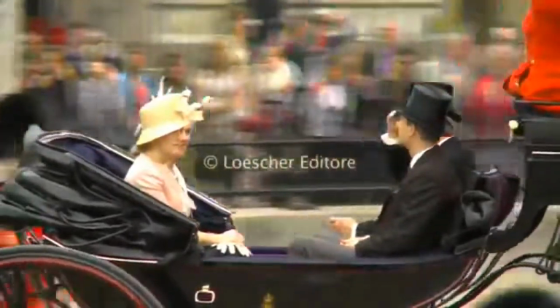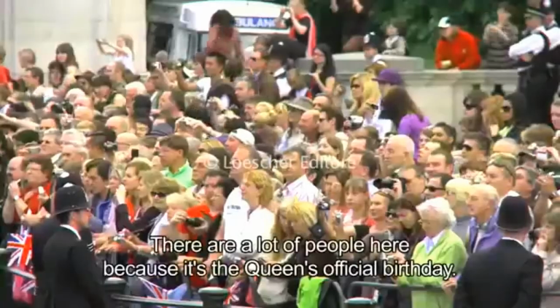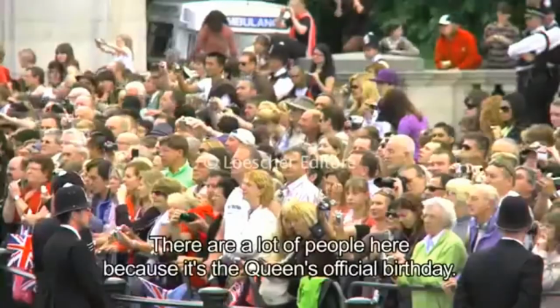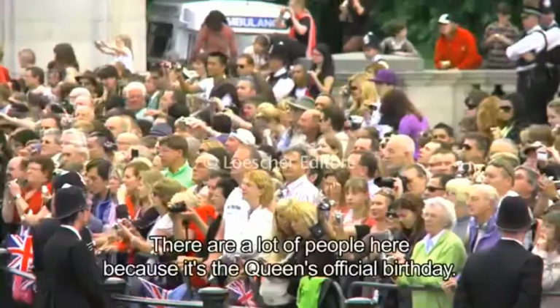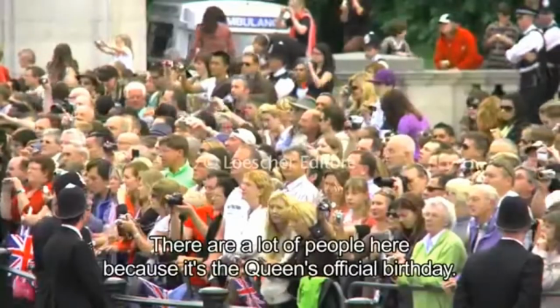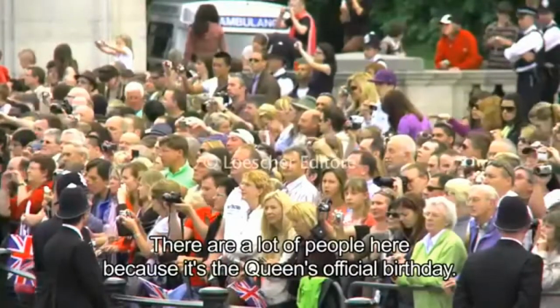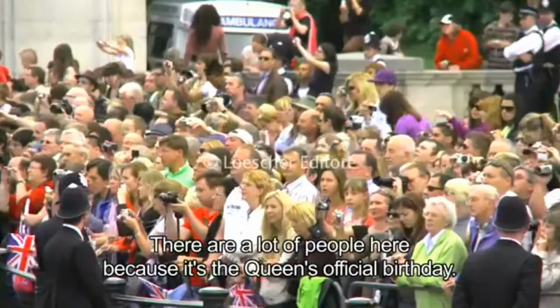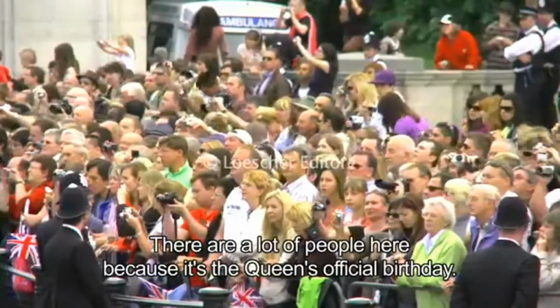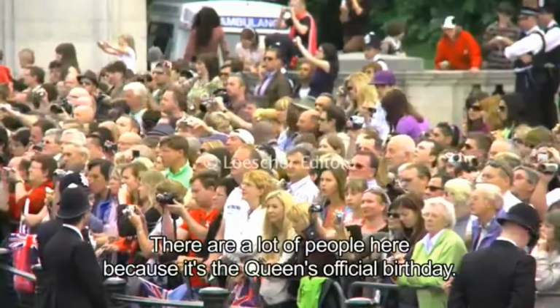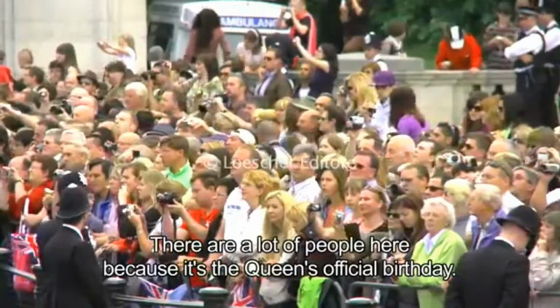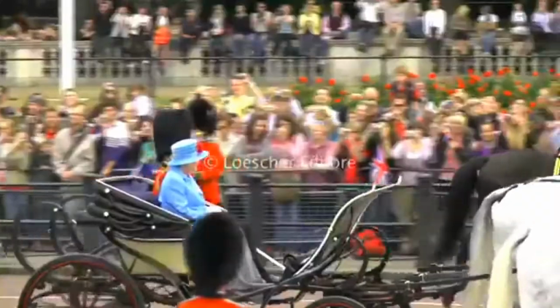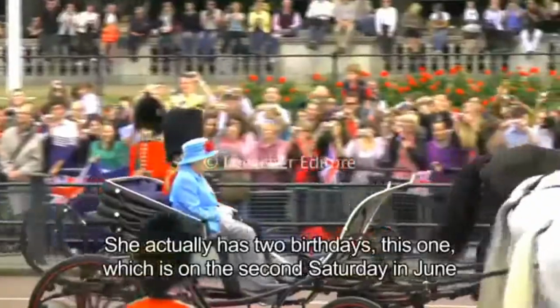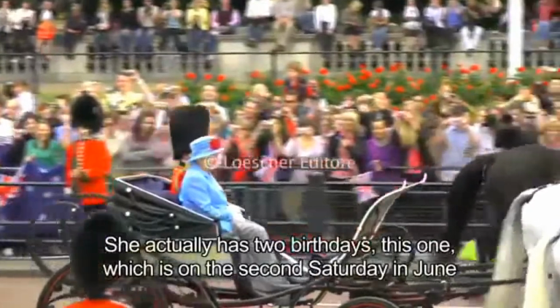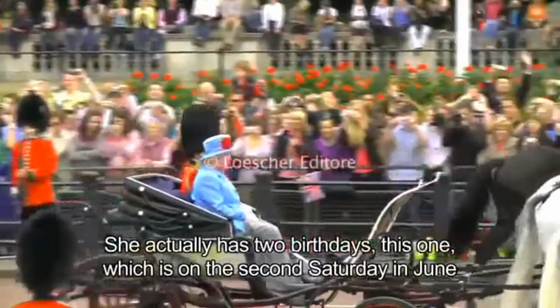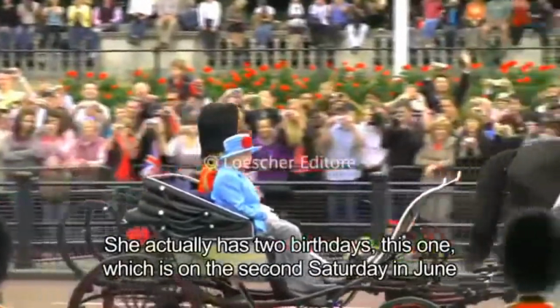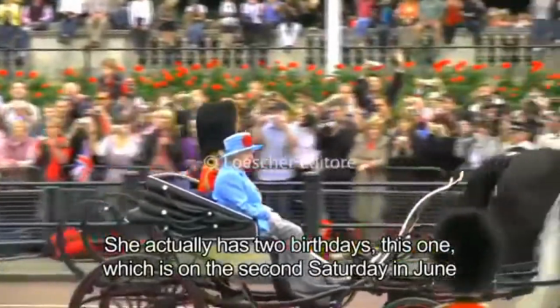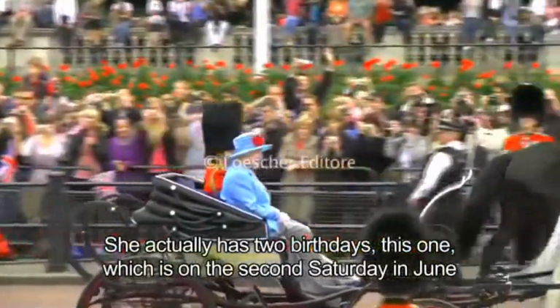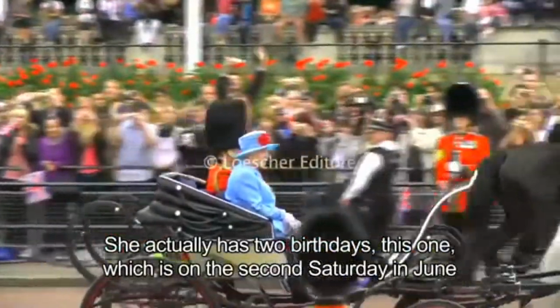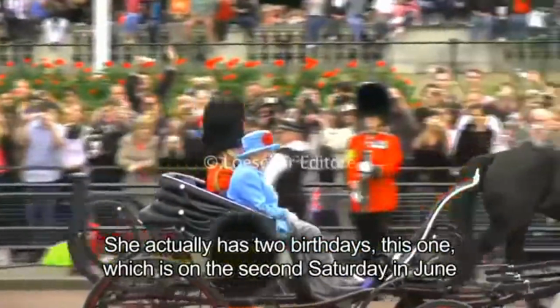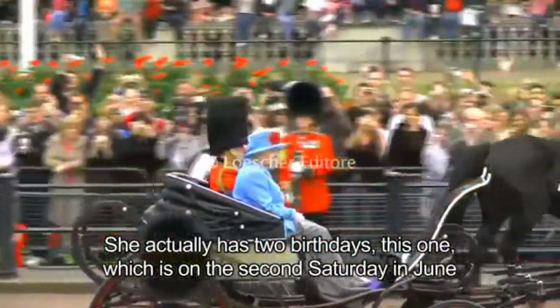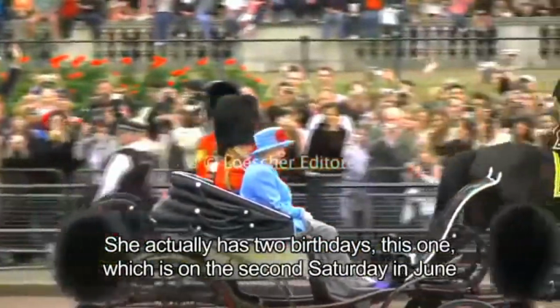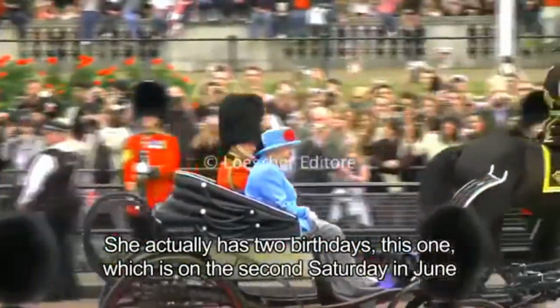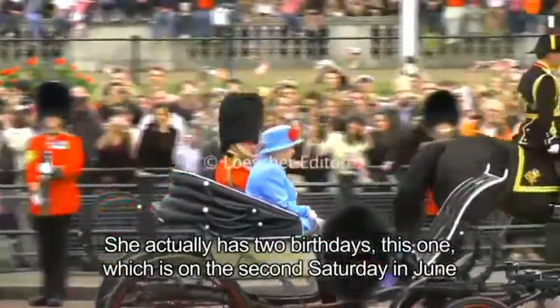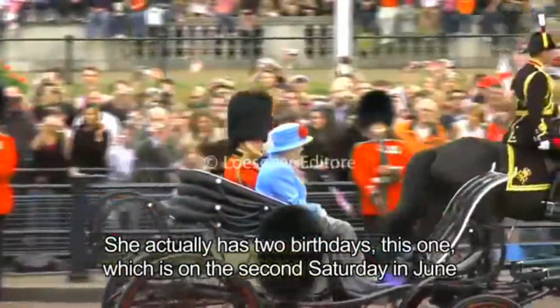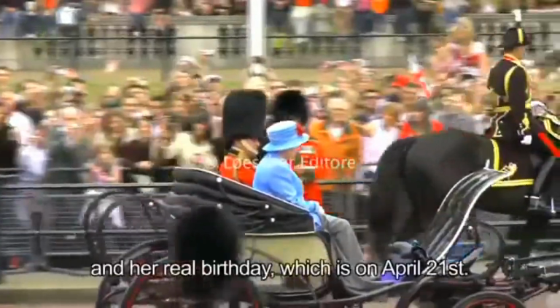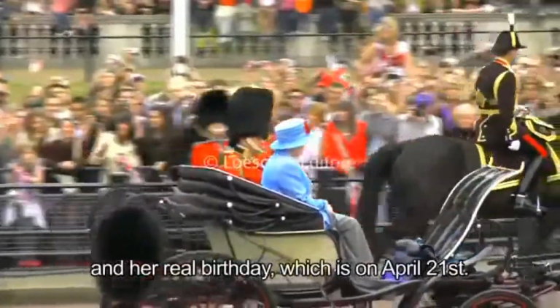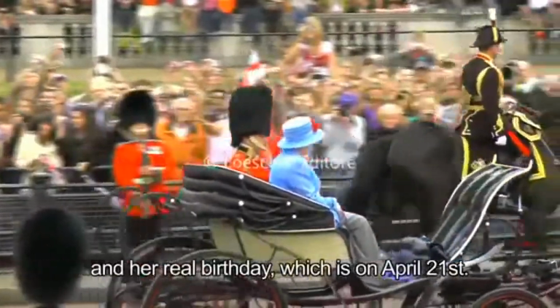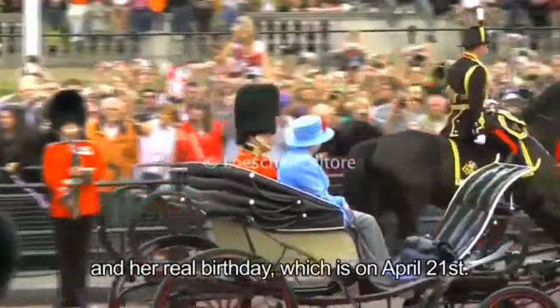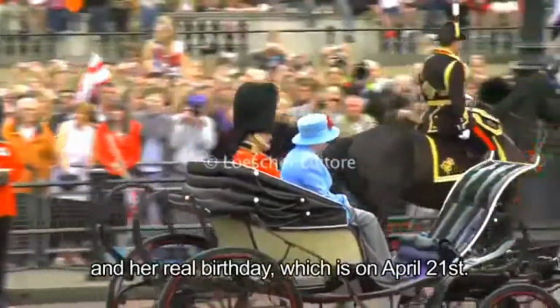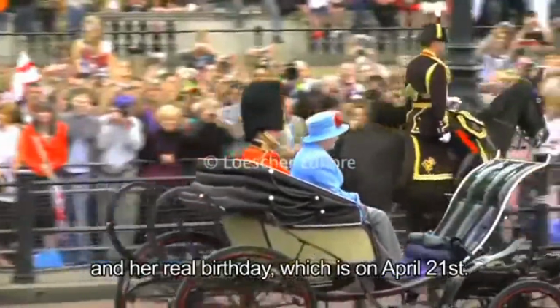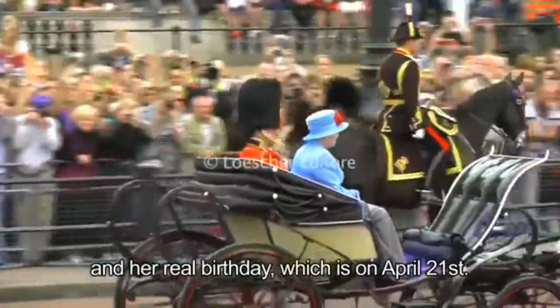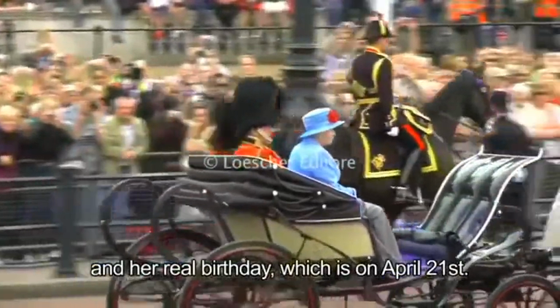There are a lot of people here because it's the Queen's official birthday. She actually has two birthdays: this one, which is on the second Saturday in June, and her real birthday, which is on April the 21st.